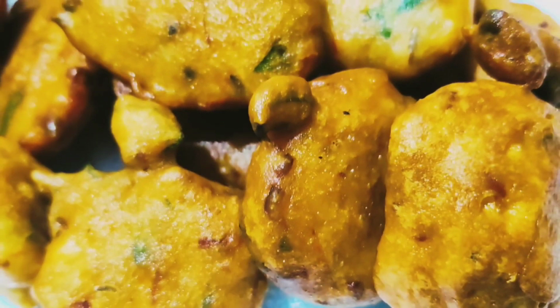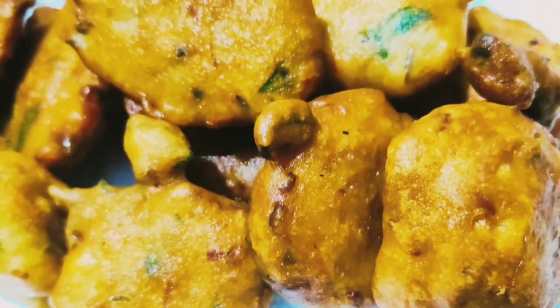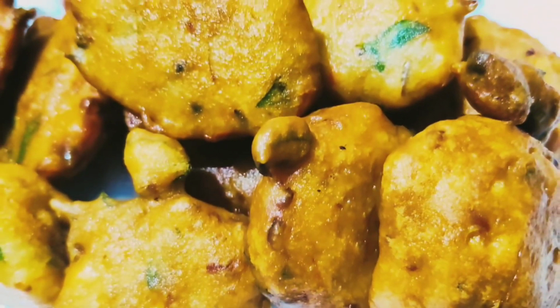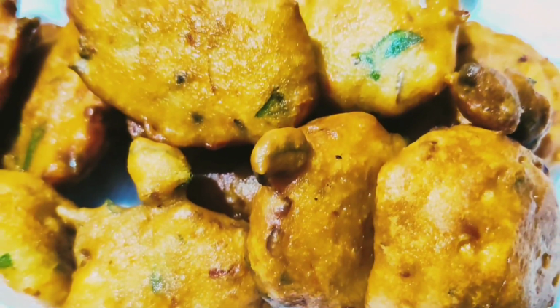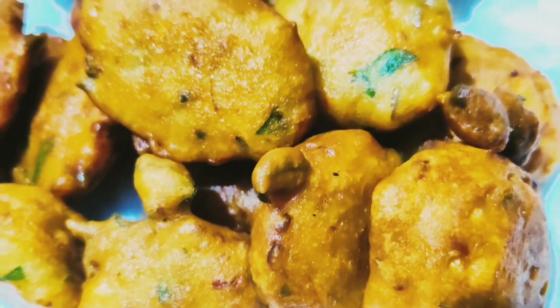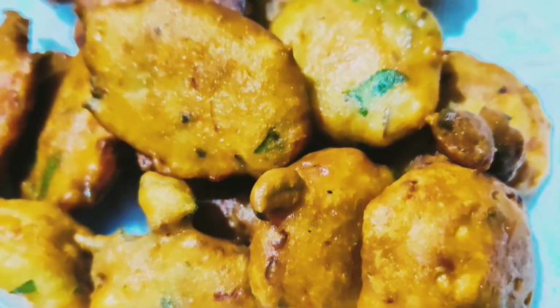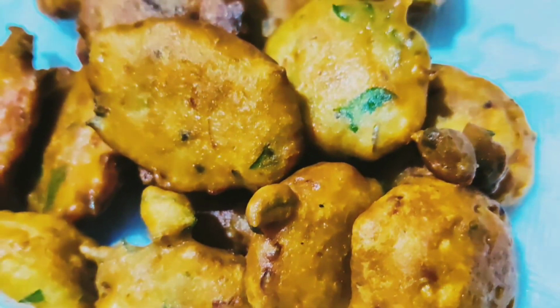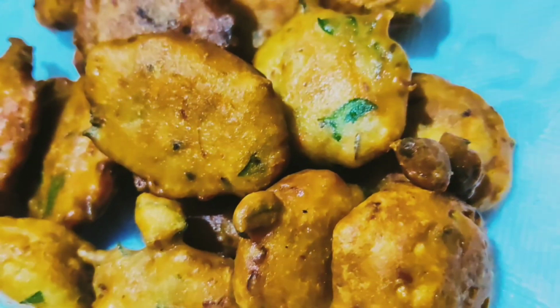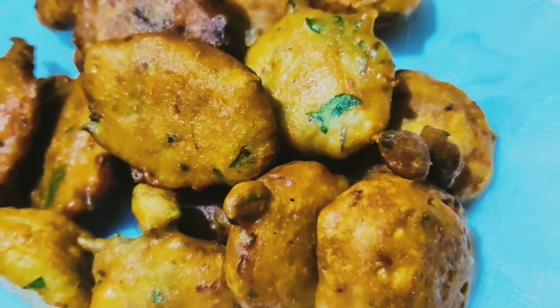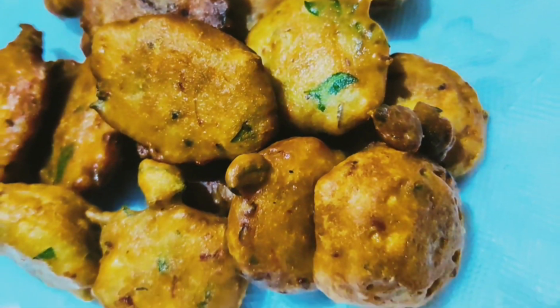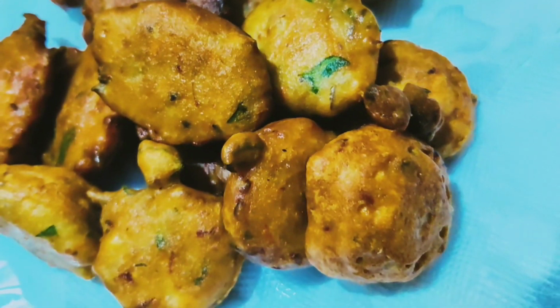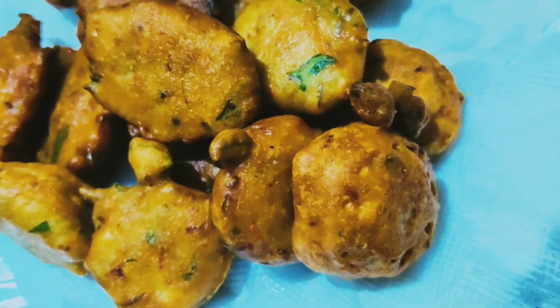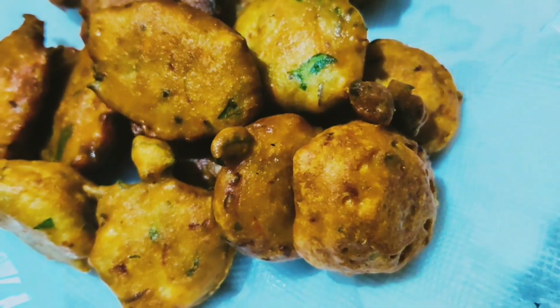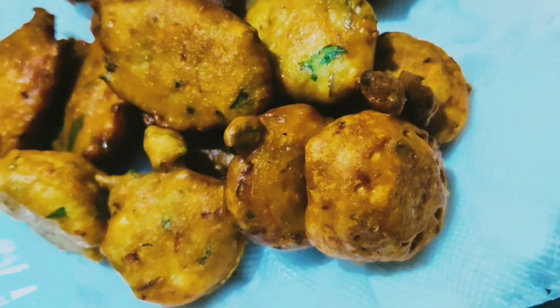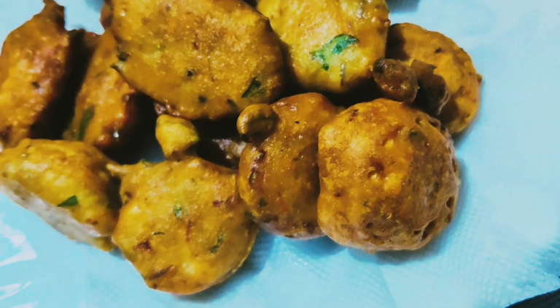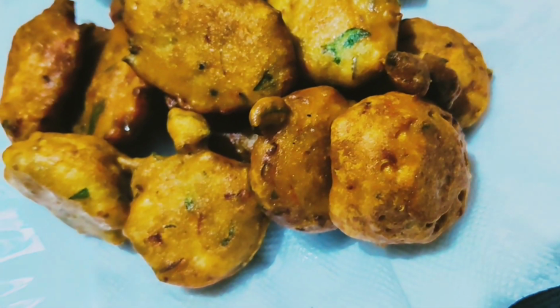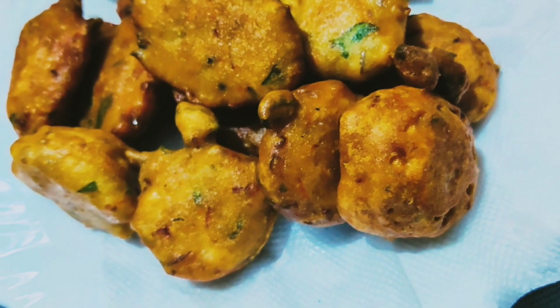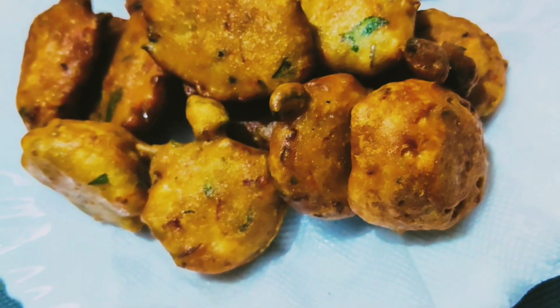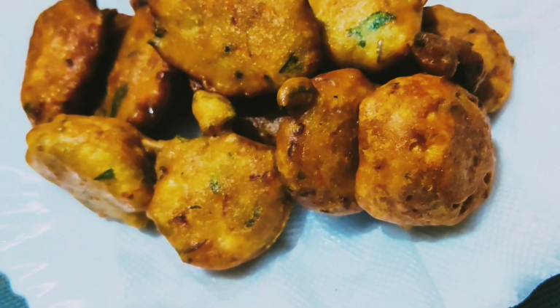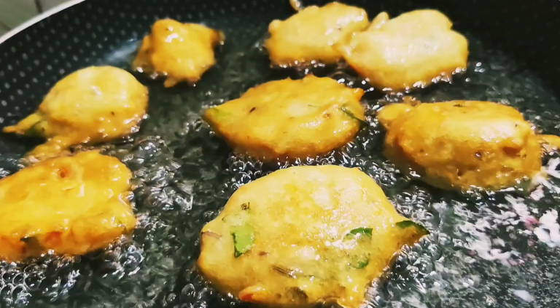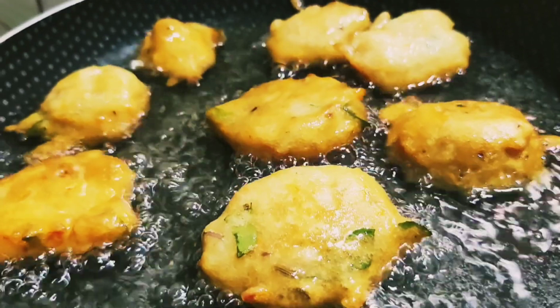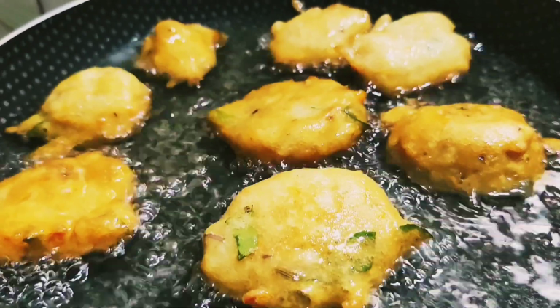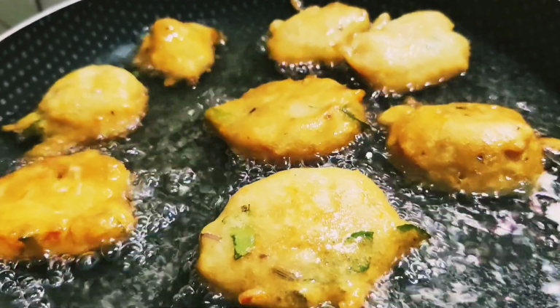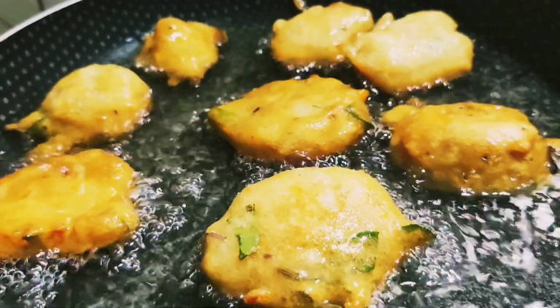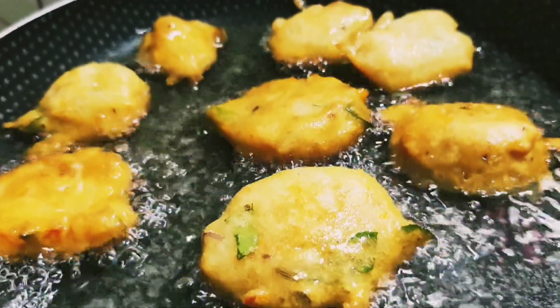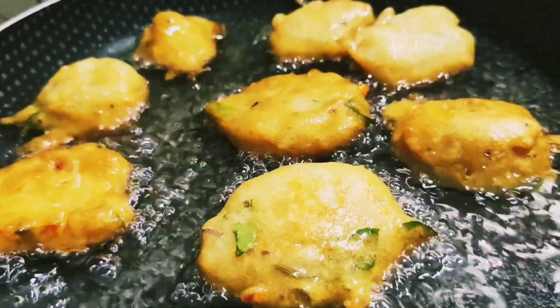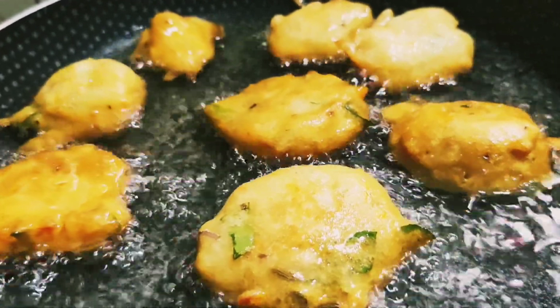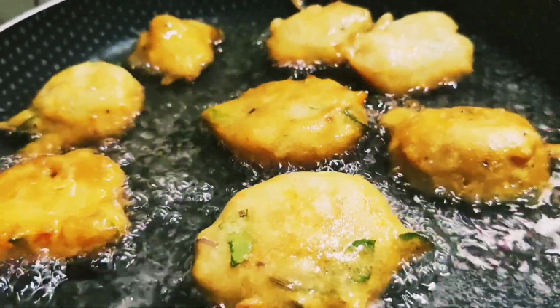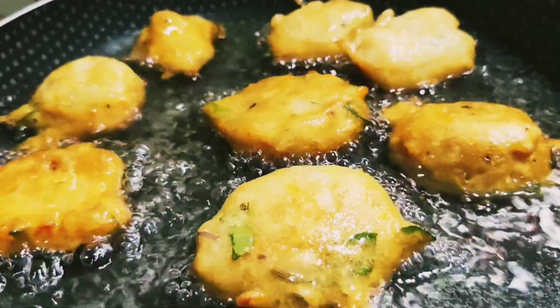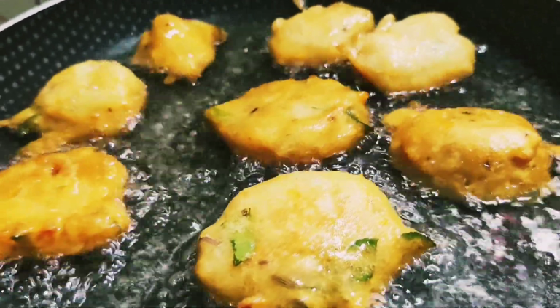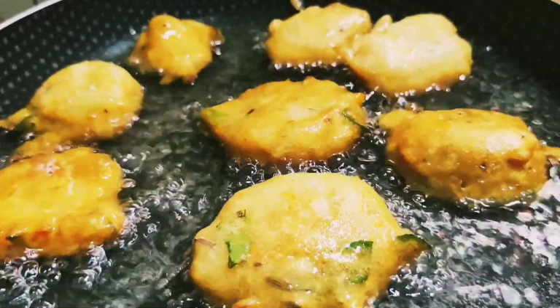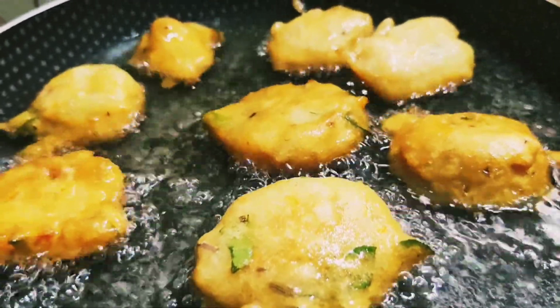Hello everyone, welcome to this video. Today I am going to make an evening snack recipe. Very simple snack recipe.